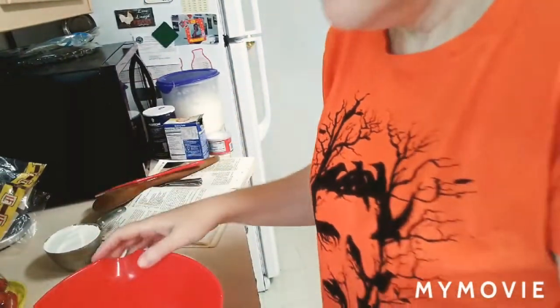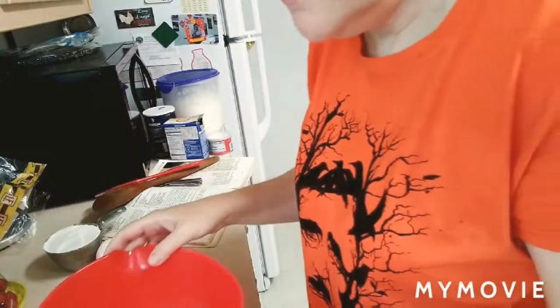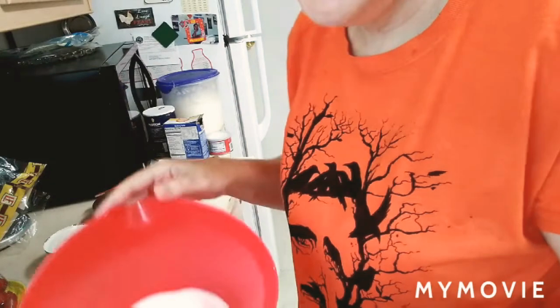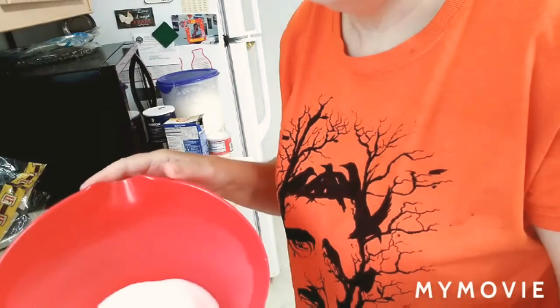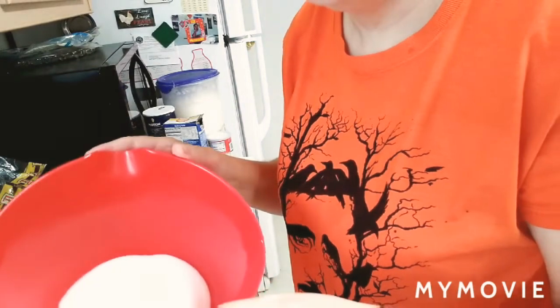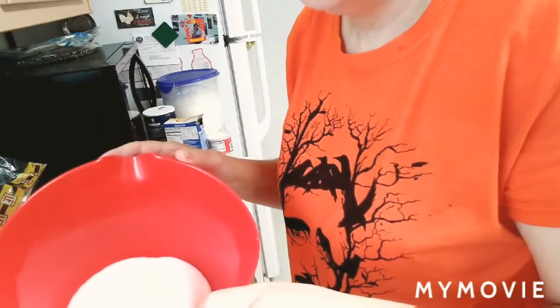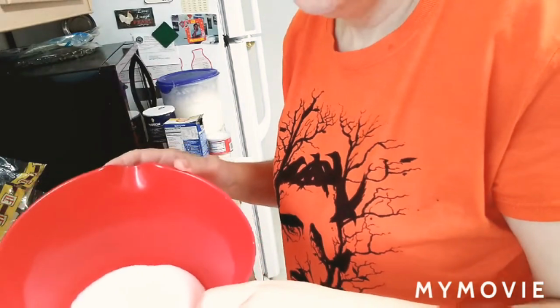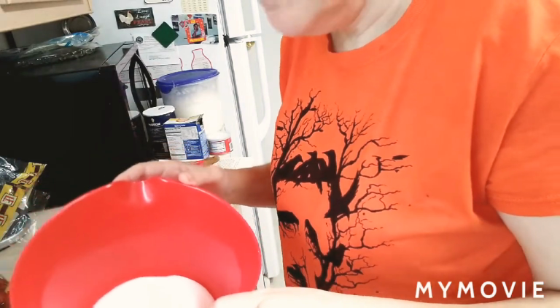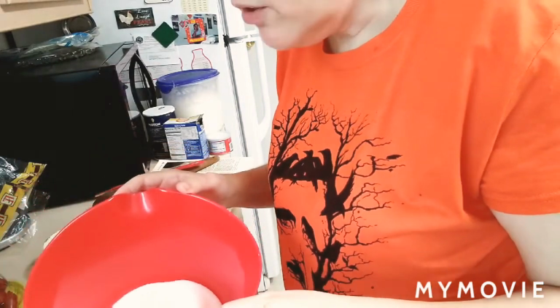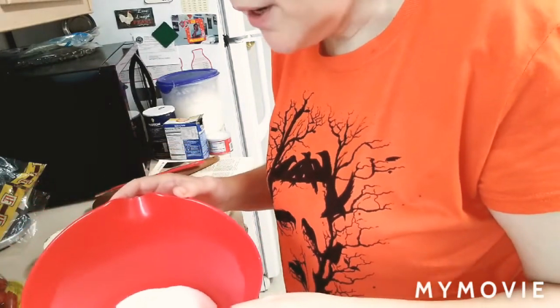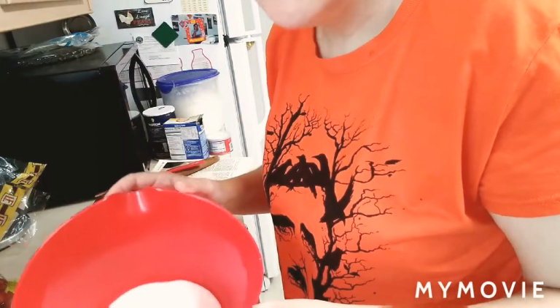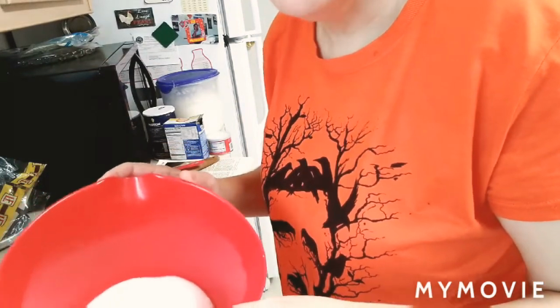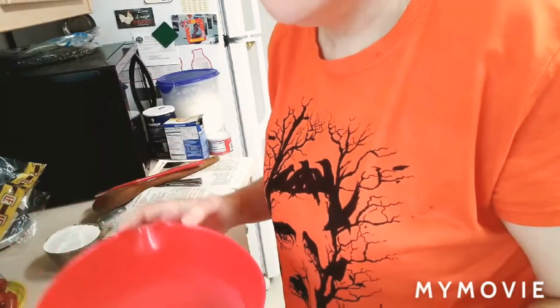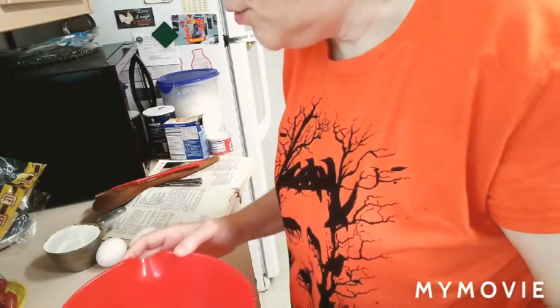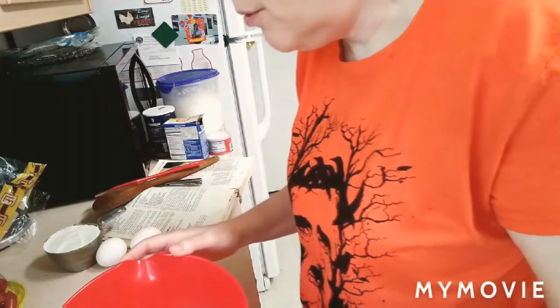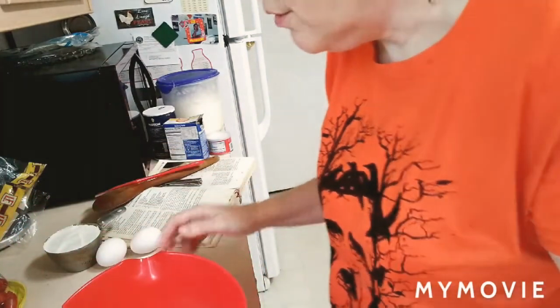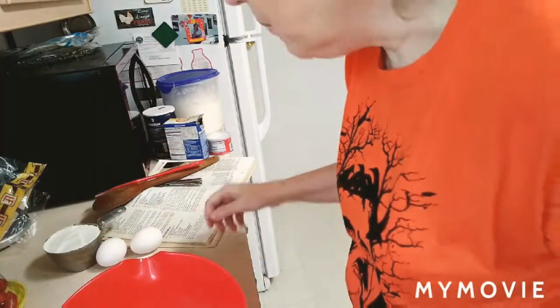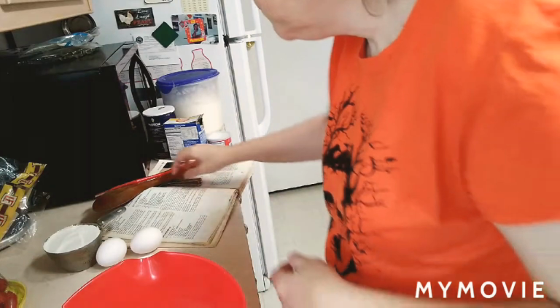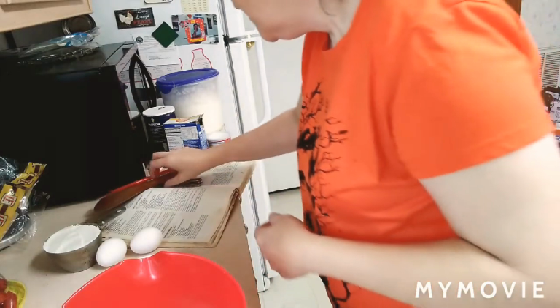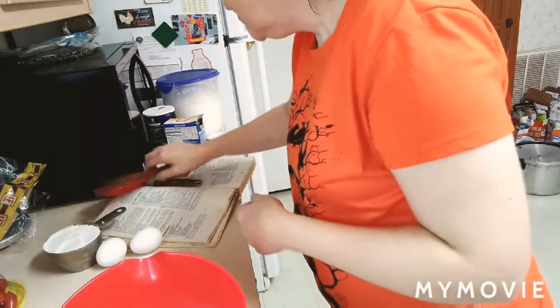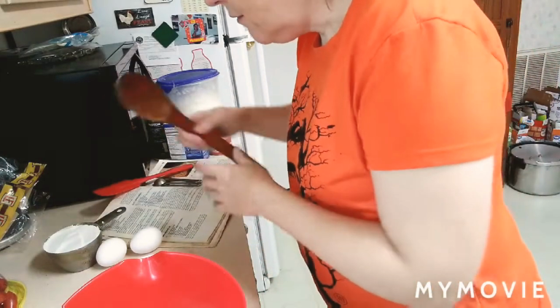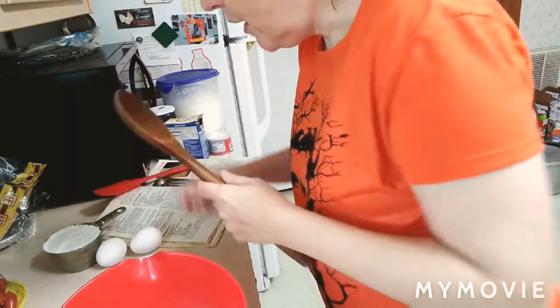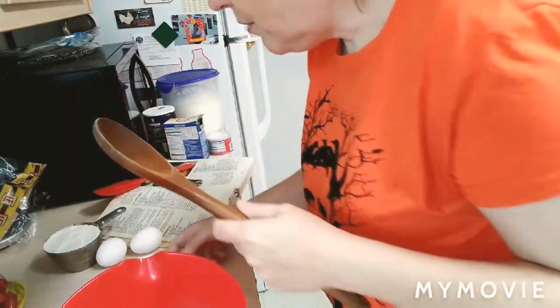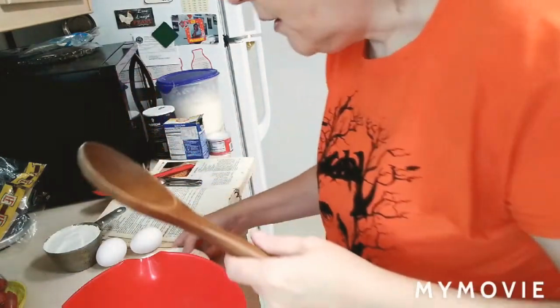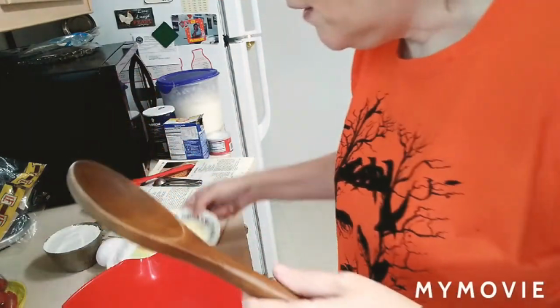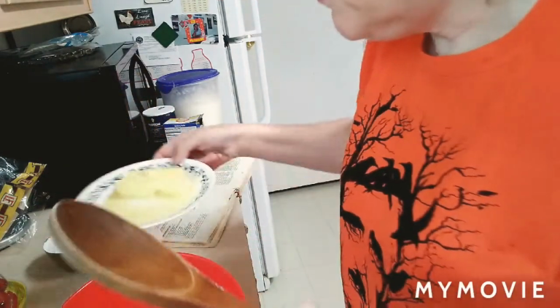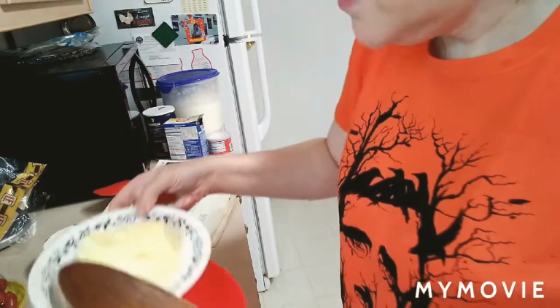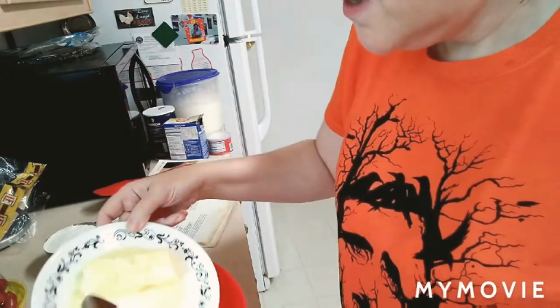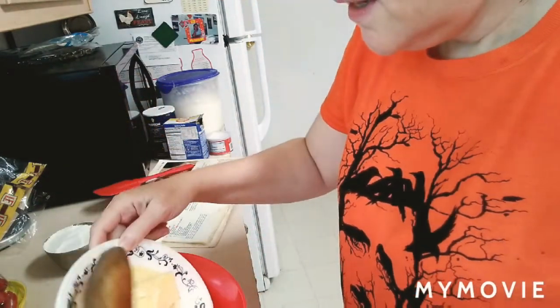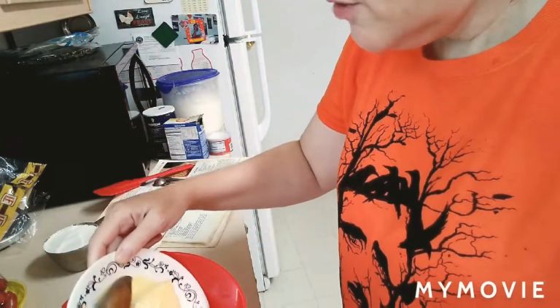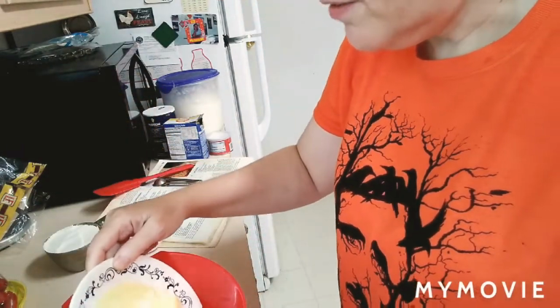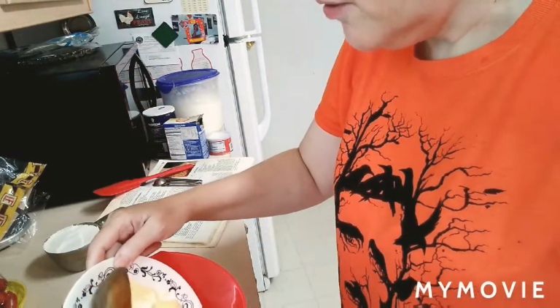So in here I have — the recipe calls for a cup of sugar, but I use two-thirds of a cup, and I have a third of a cup of softened butter.